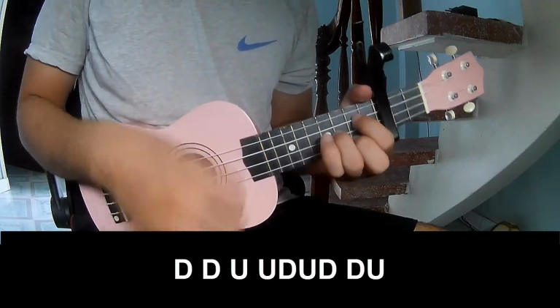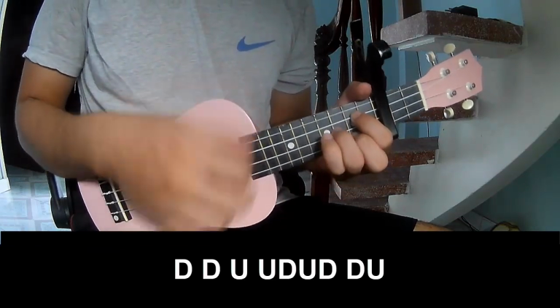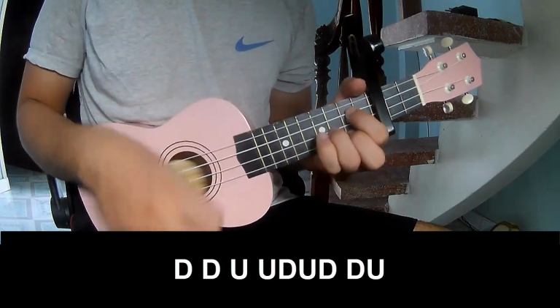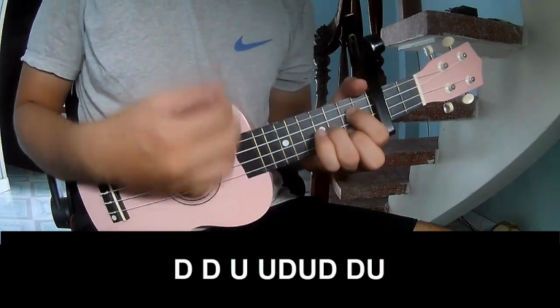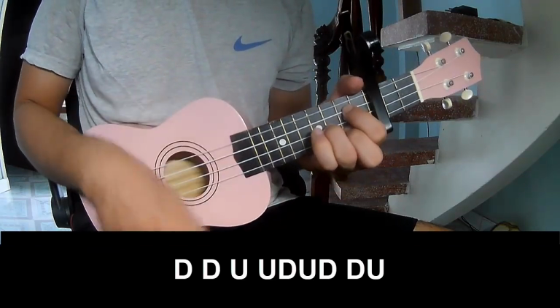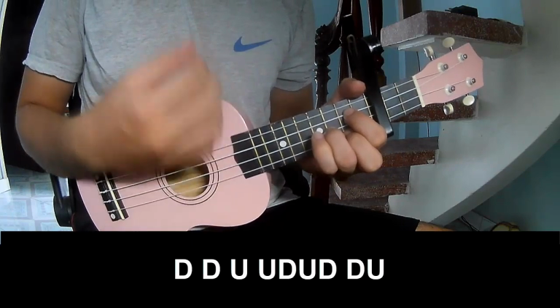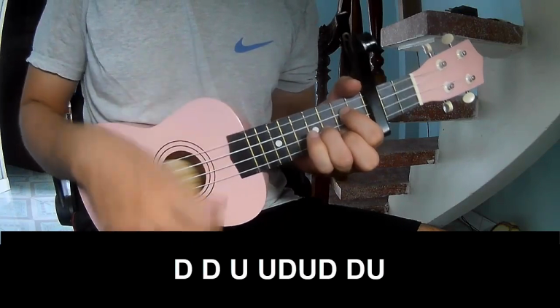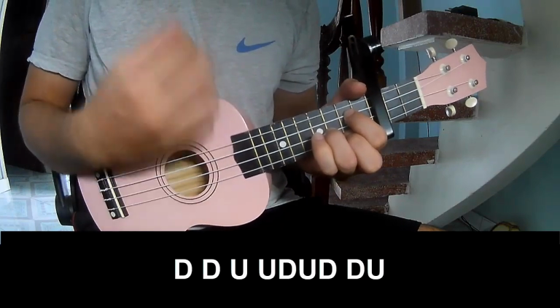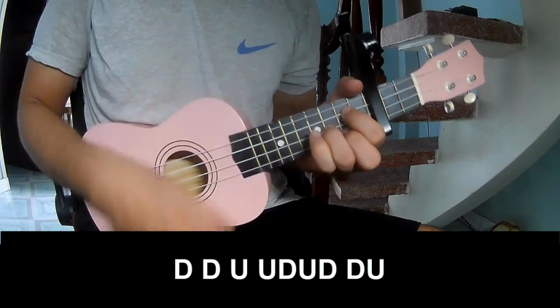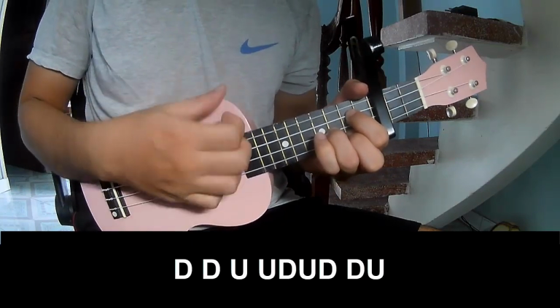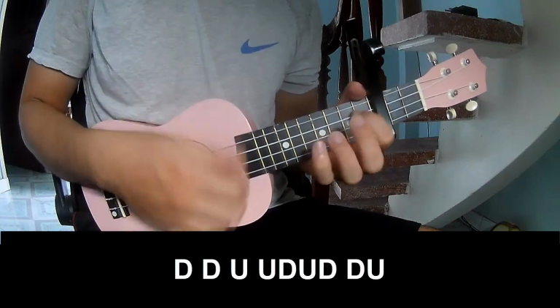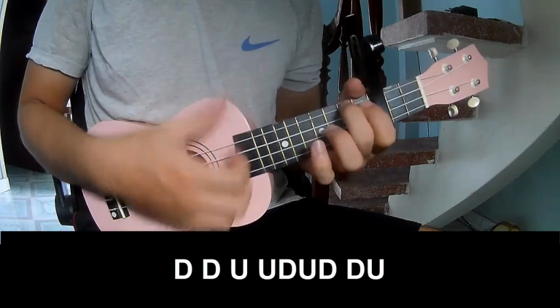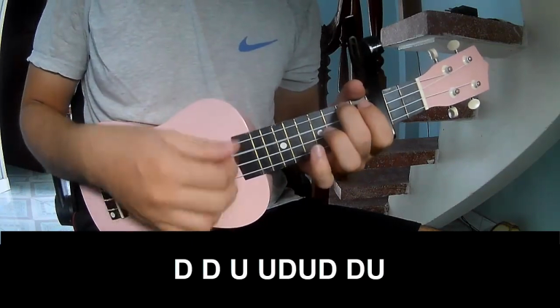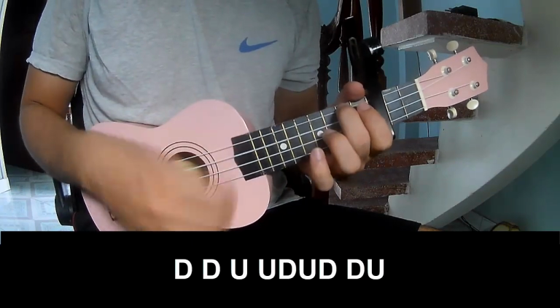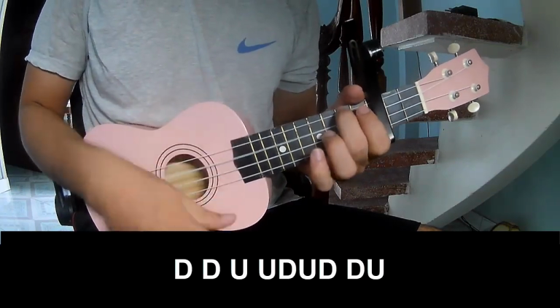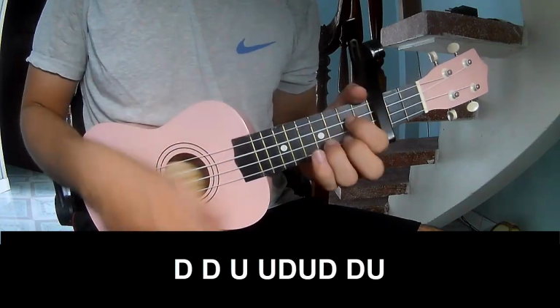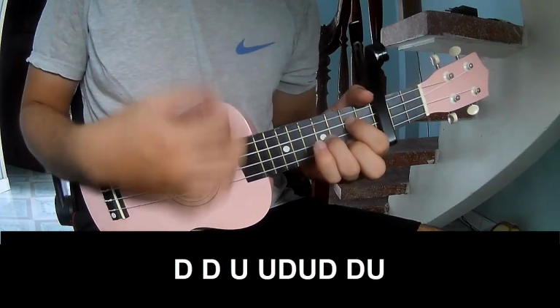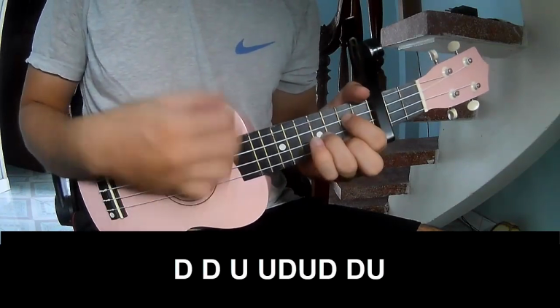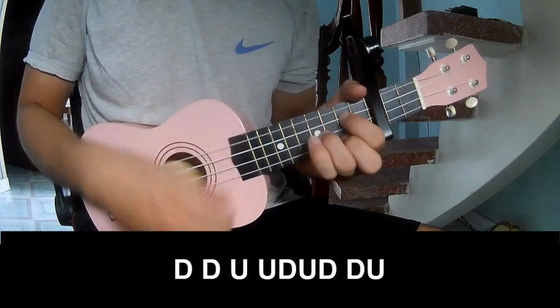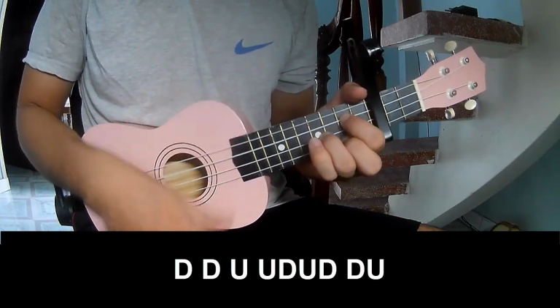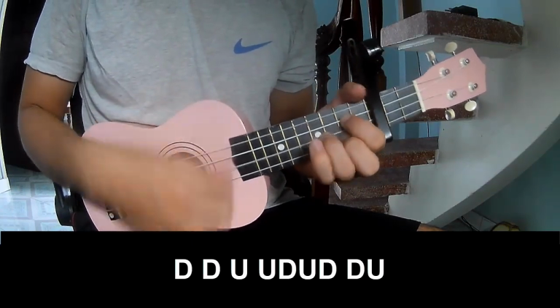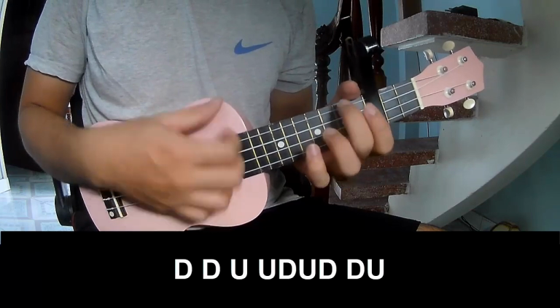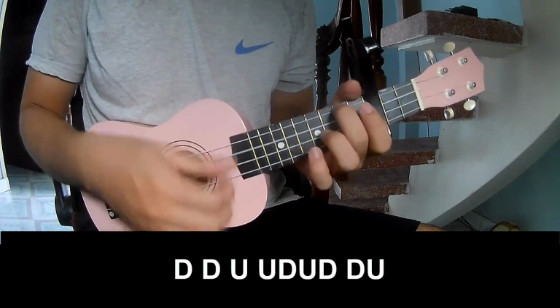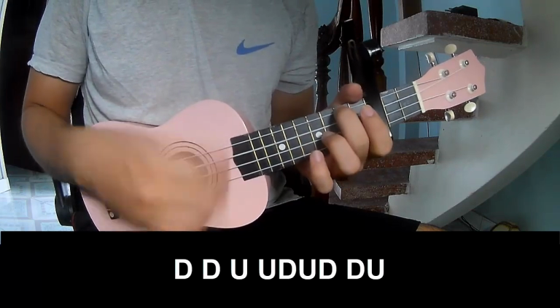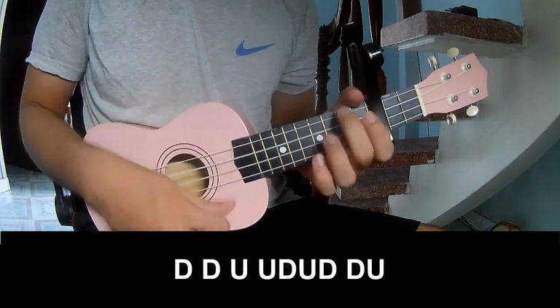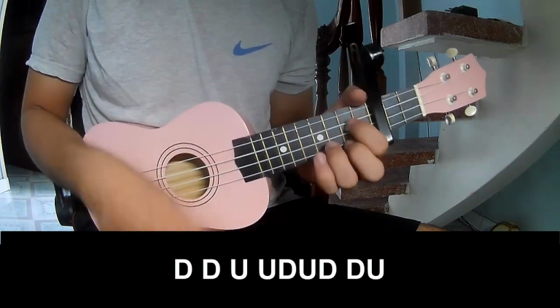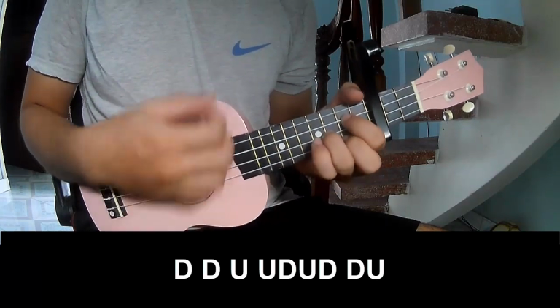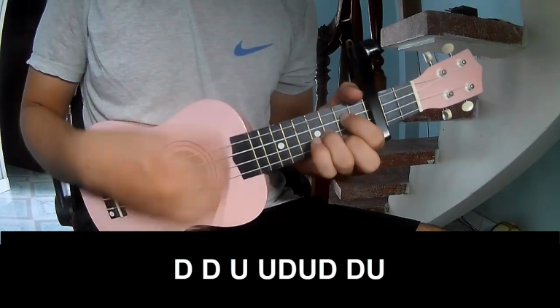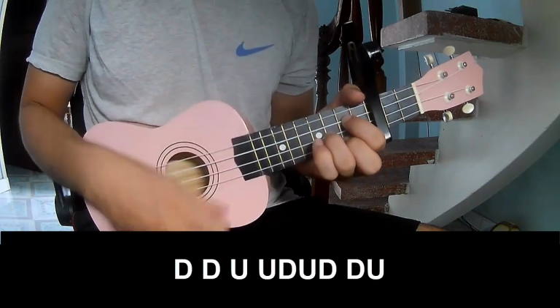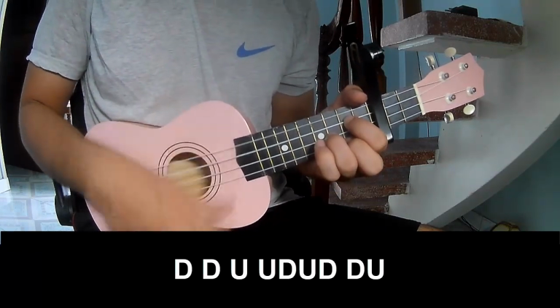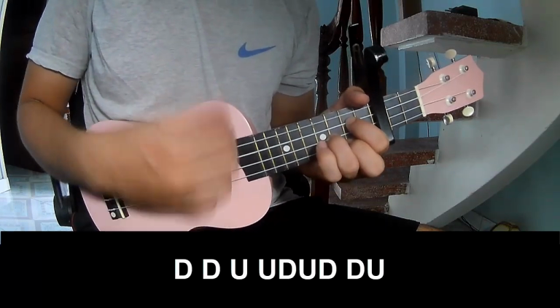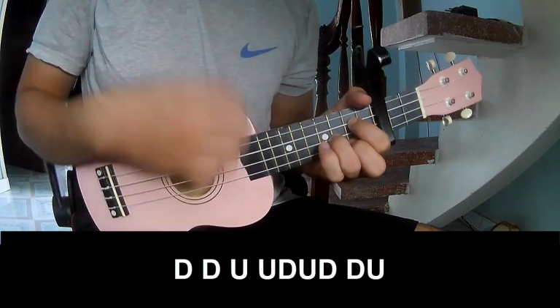The strumming pattern is: up, up, up, up, down, up, down, up, down, up, up, up, up, up, down, up, down, up, up, up, up, down, up, up, down, up.